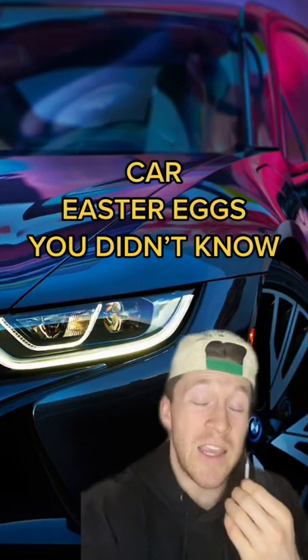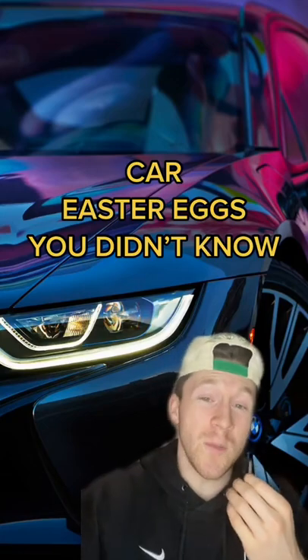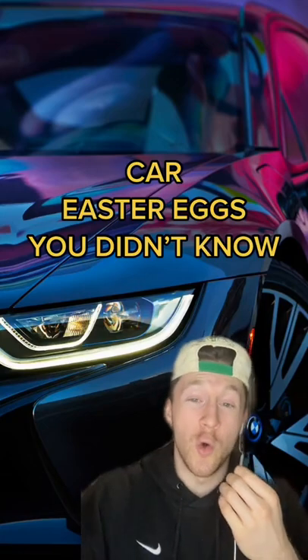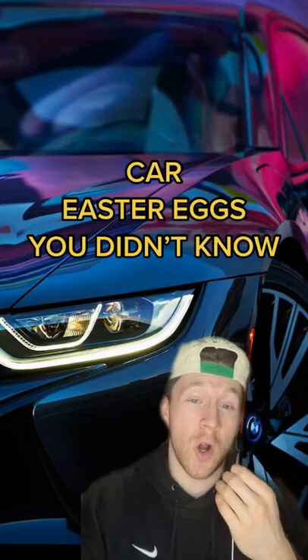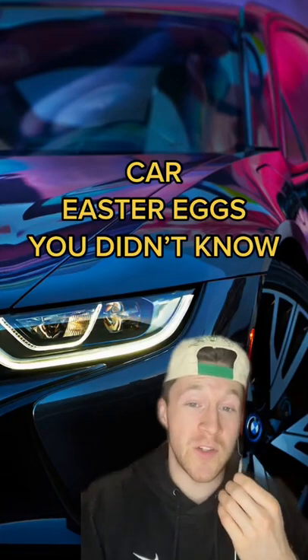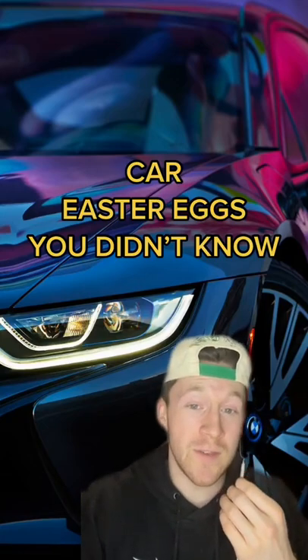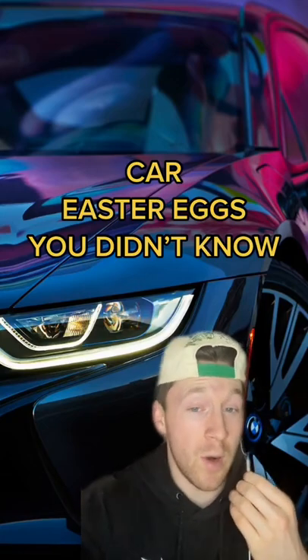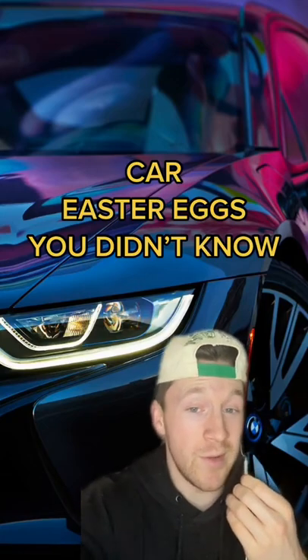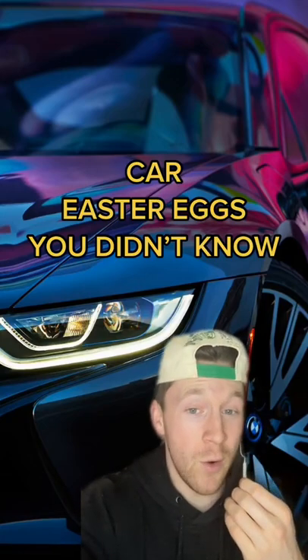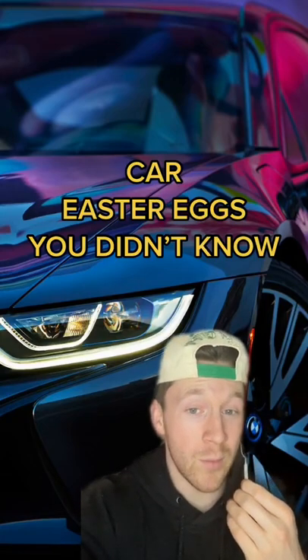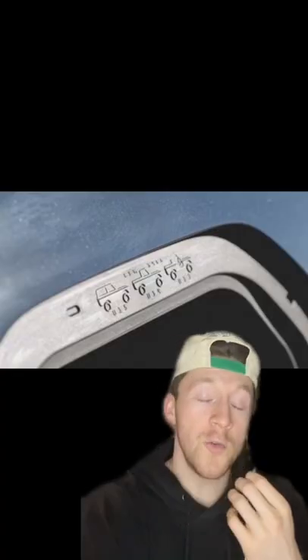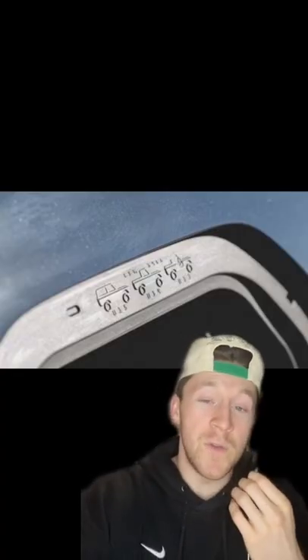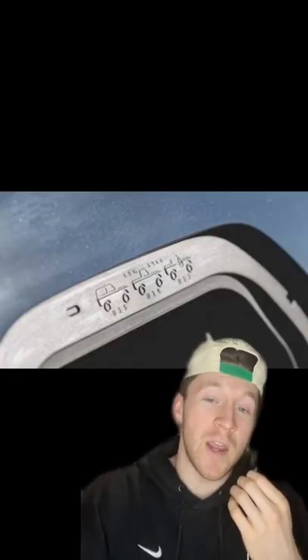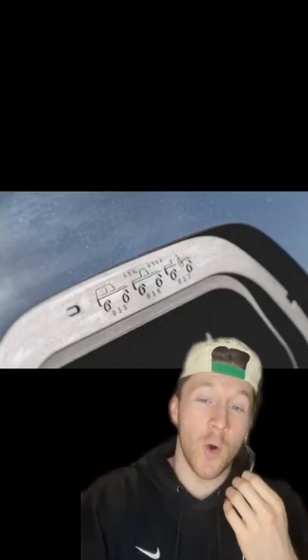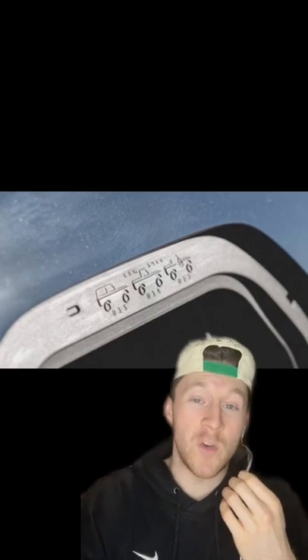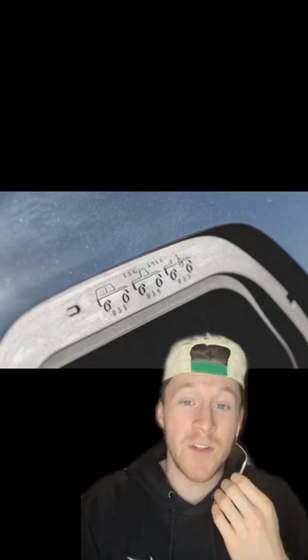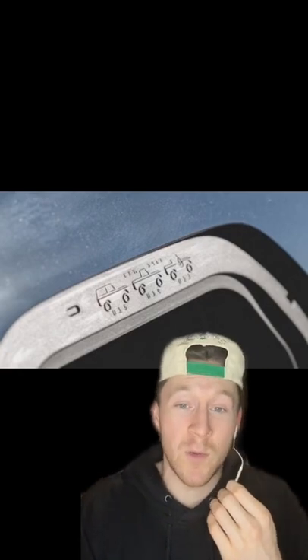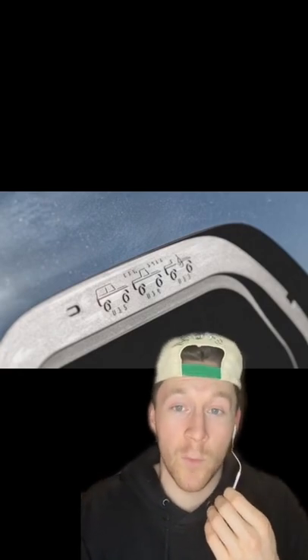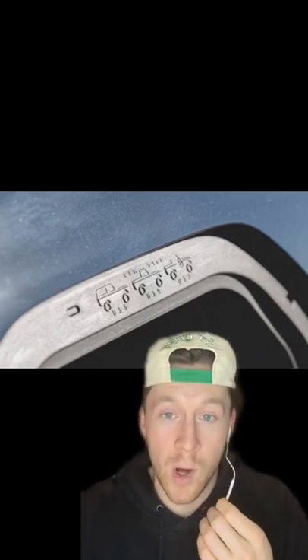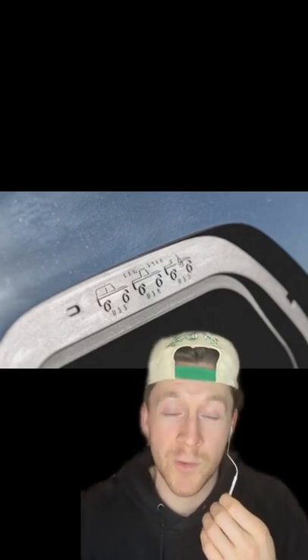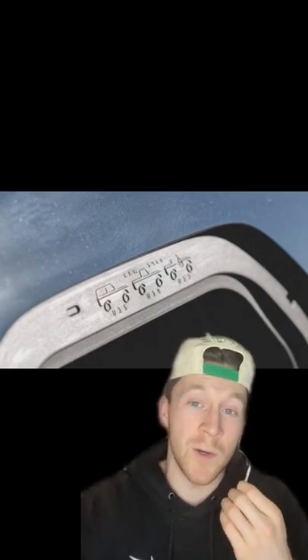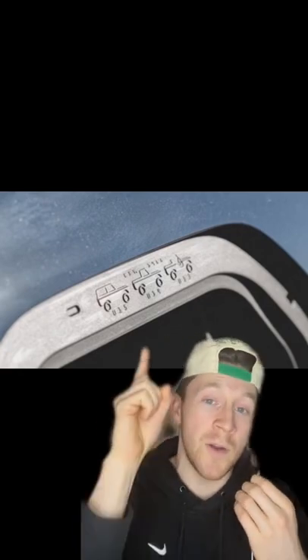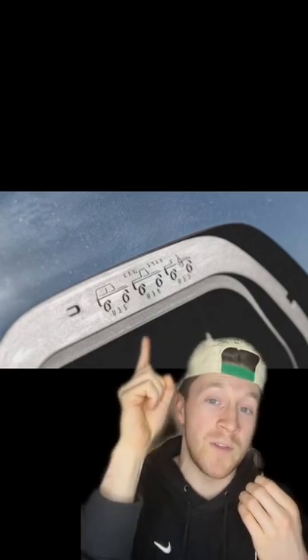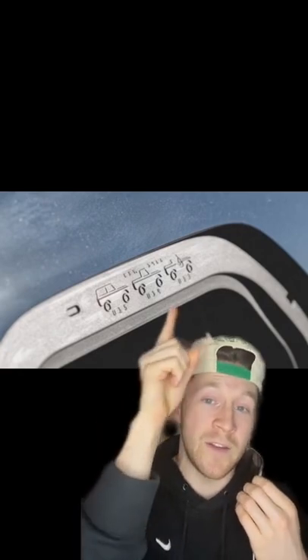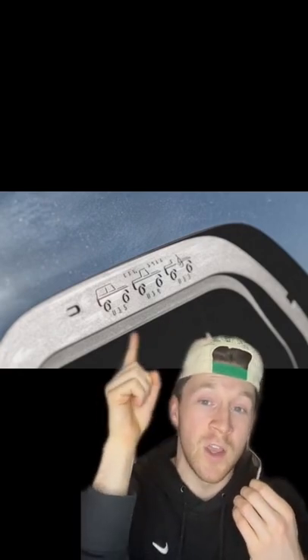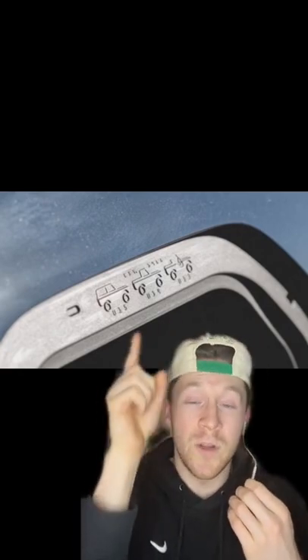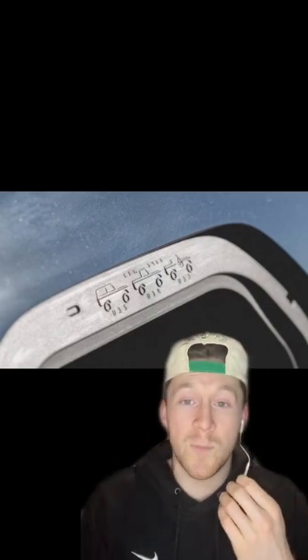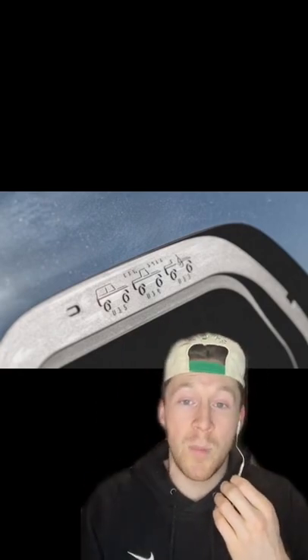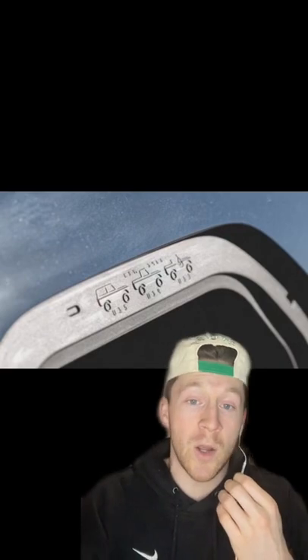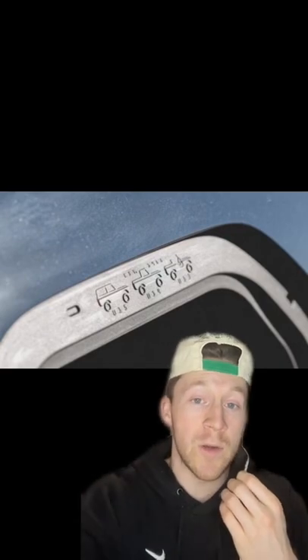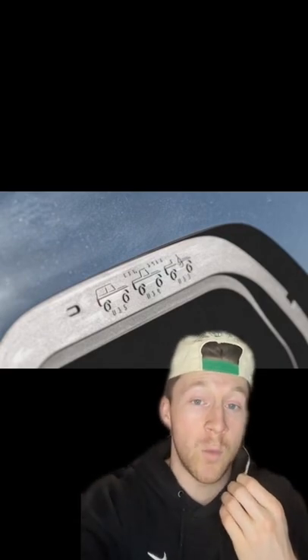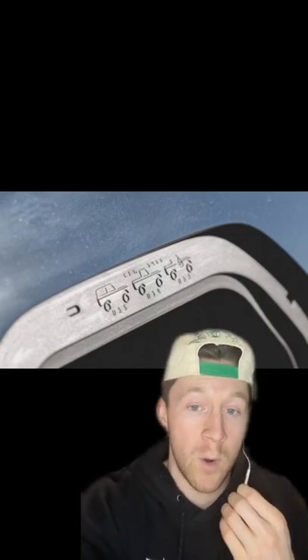Here are some of the coolest car easter eggs that you probably didn't know about. Under the fuel tank door of the 2021 Ford Bronco, you'll see a little nod to its heritage with the respective body codes underneath each one as well.